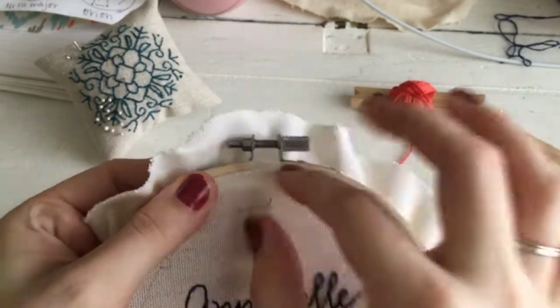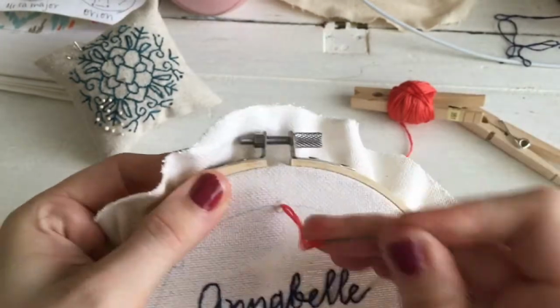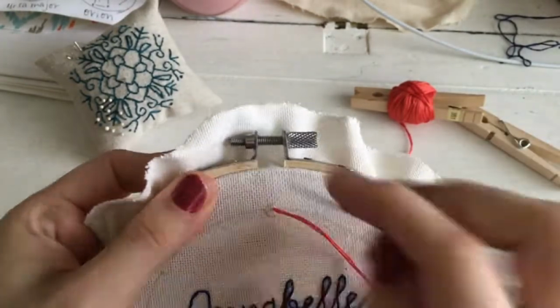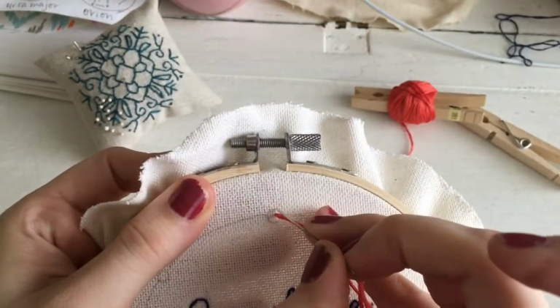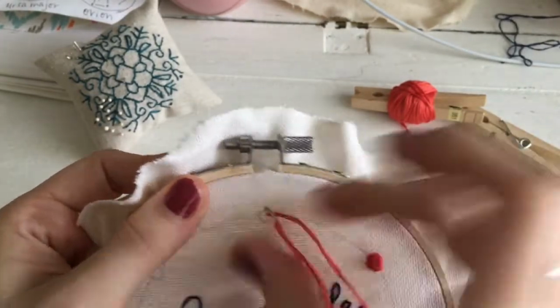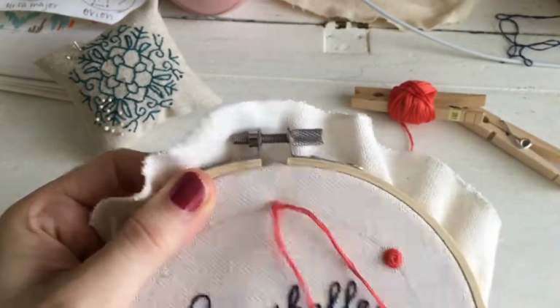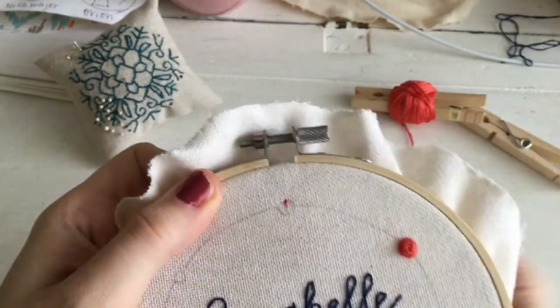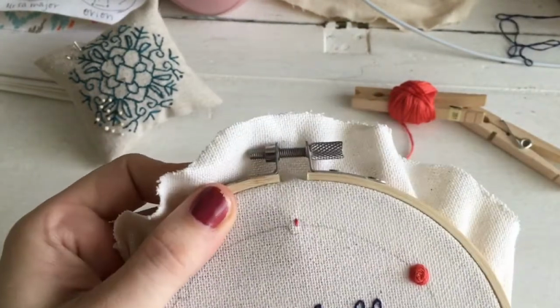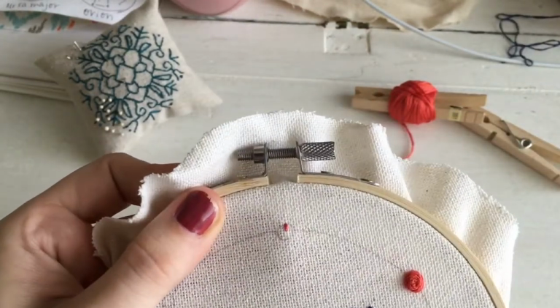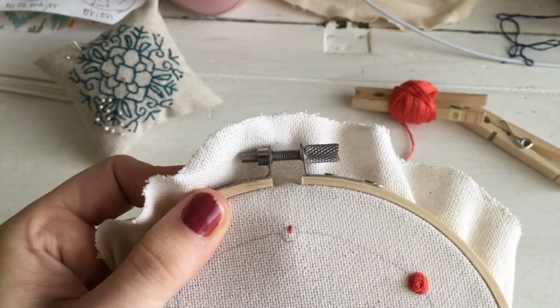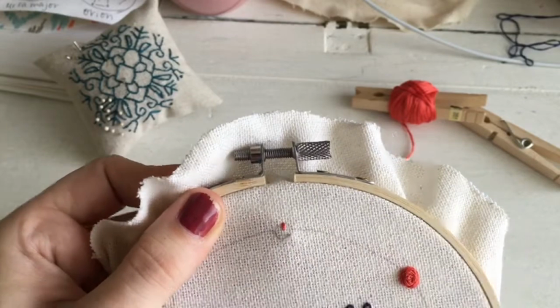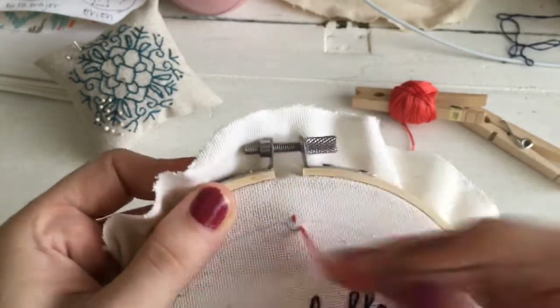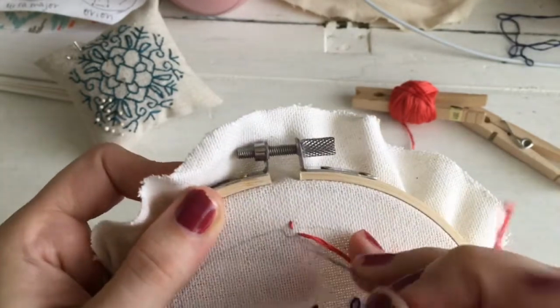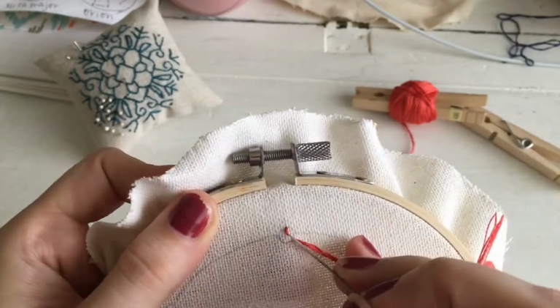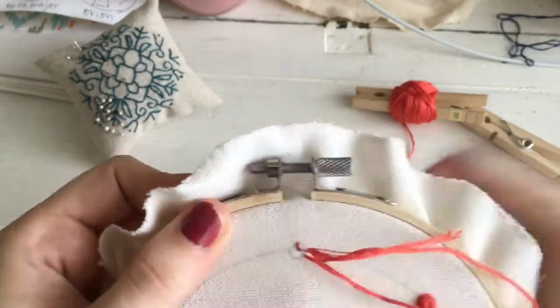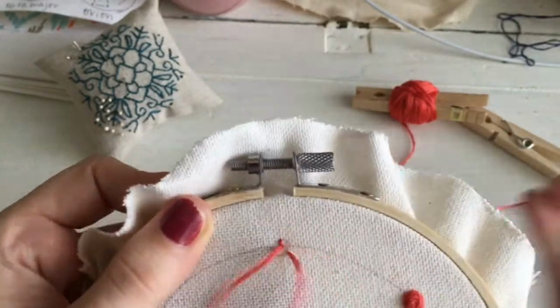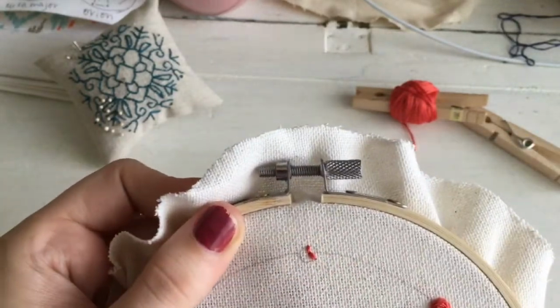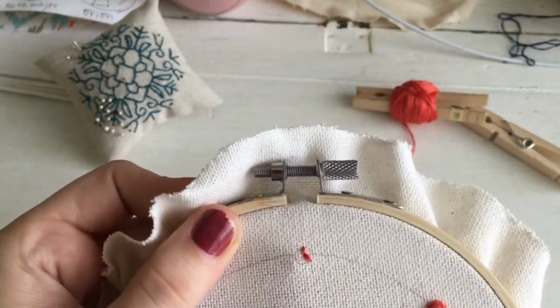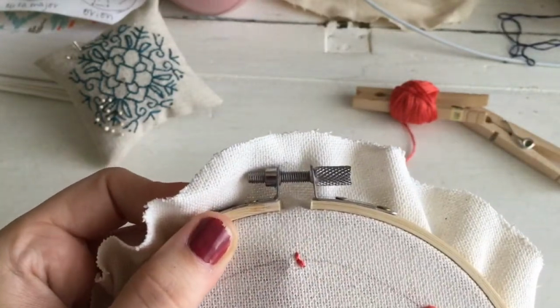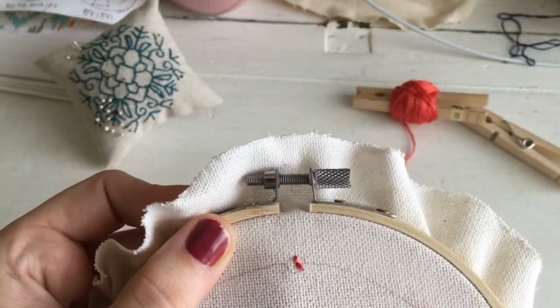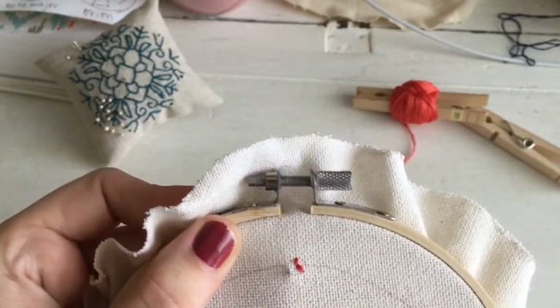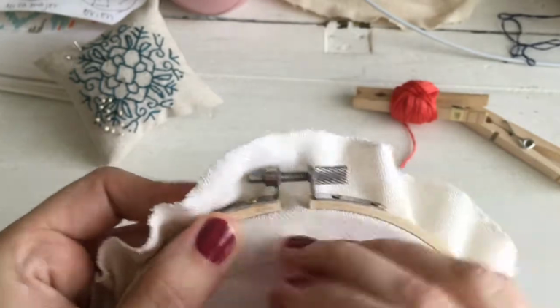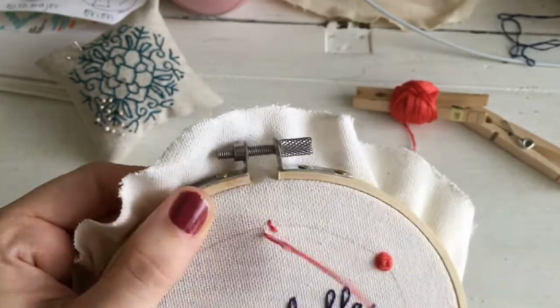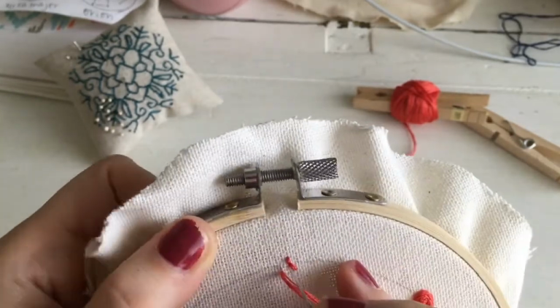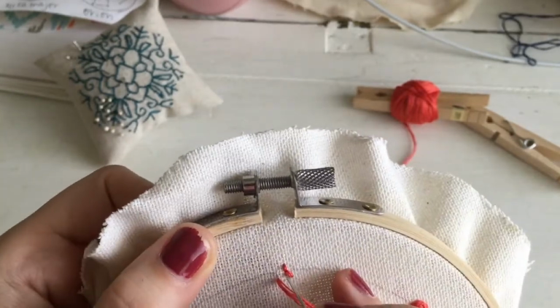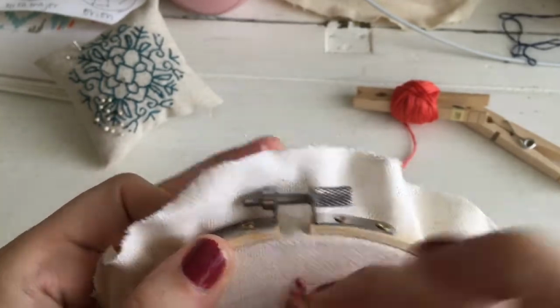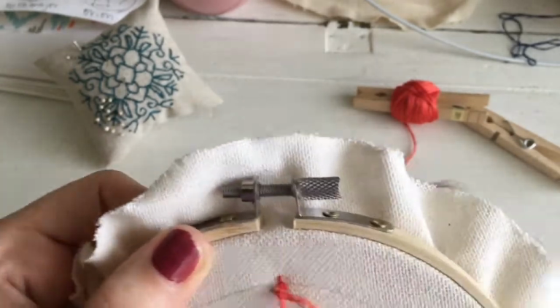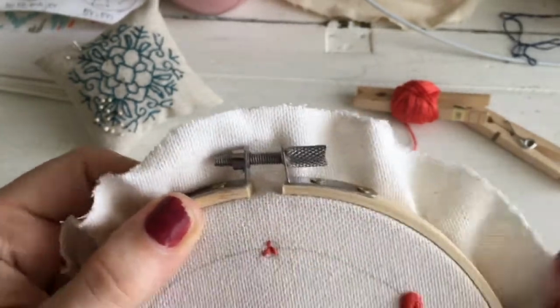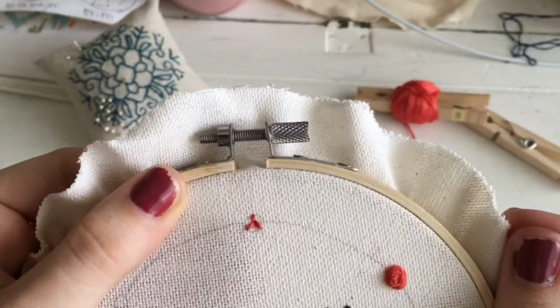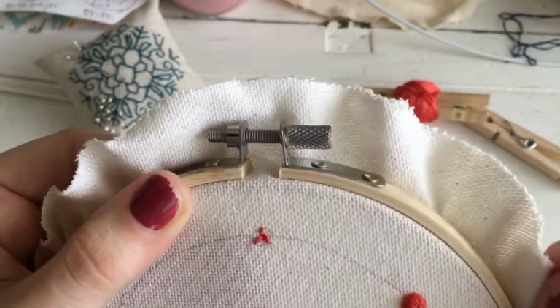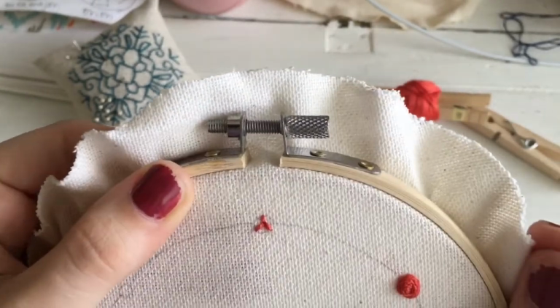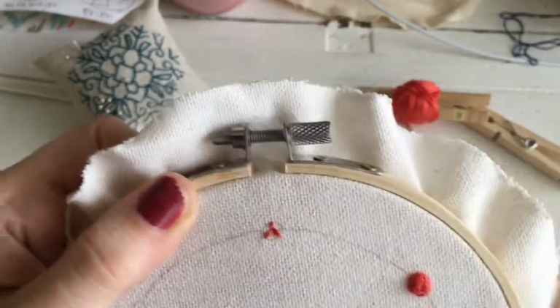What I do is I use the wagon wheel stitch. You start by creating three little spokes for the tiniest wagon wheel stitch. I'm just doing back stitches for those spokes.